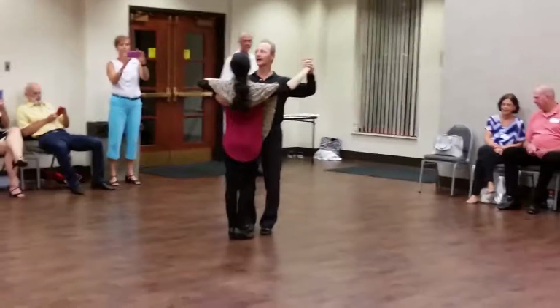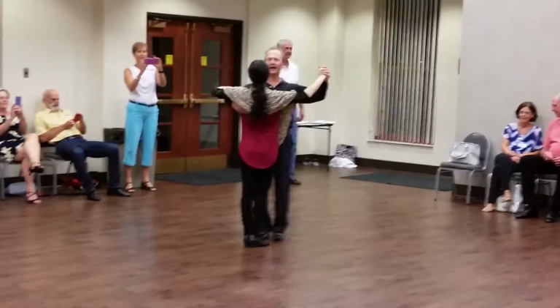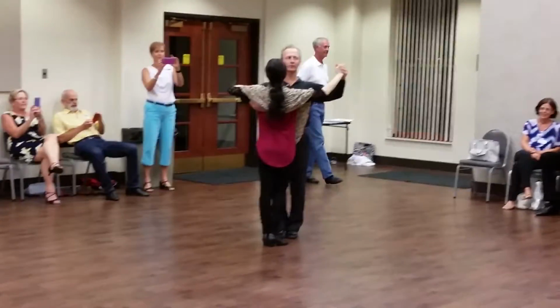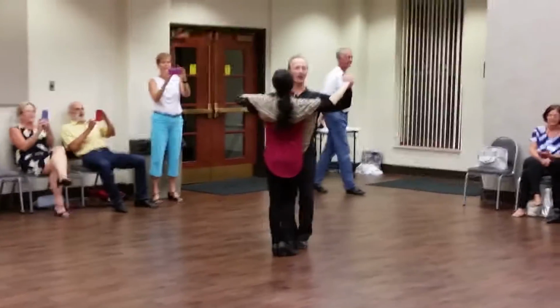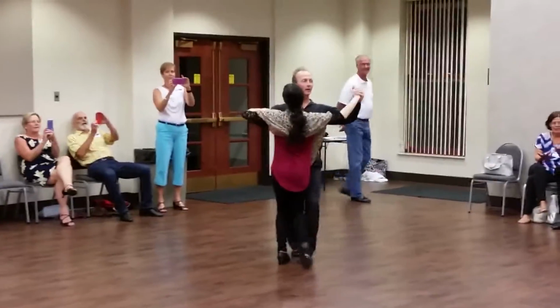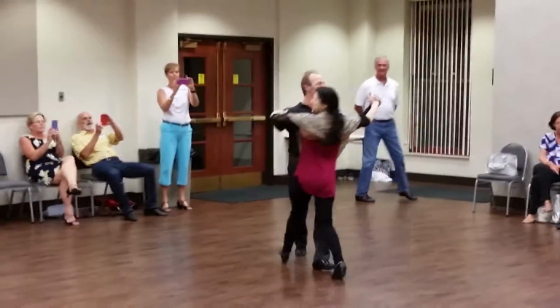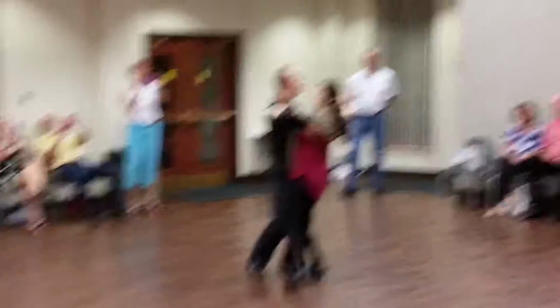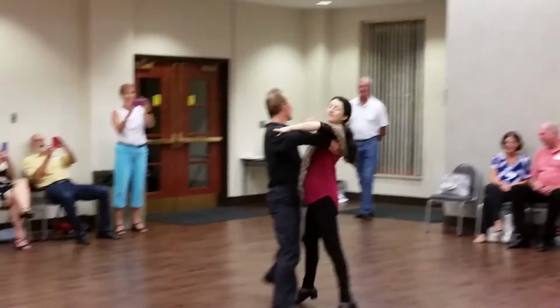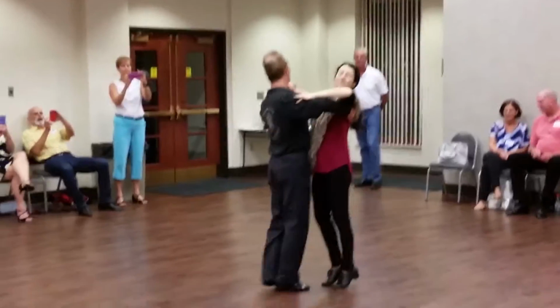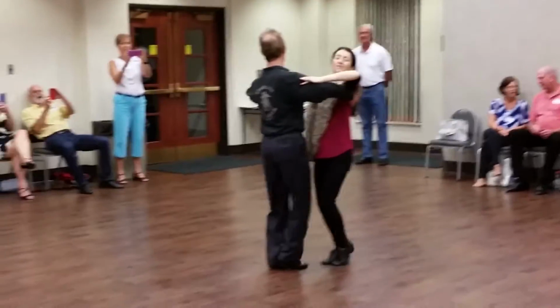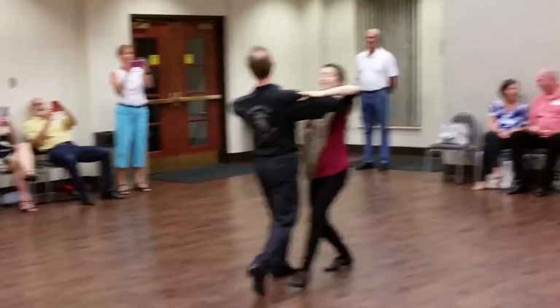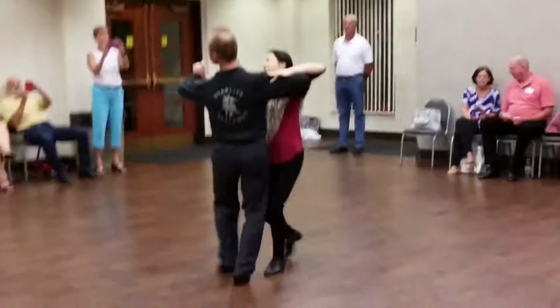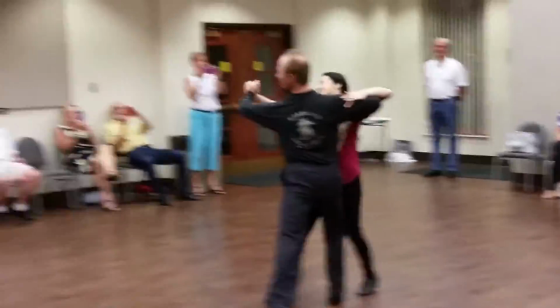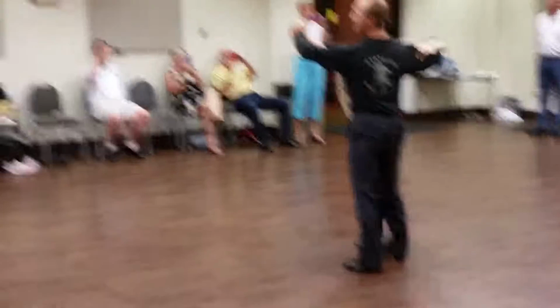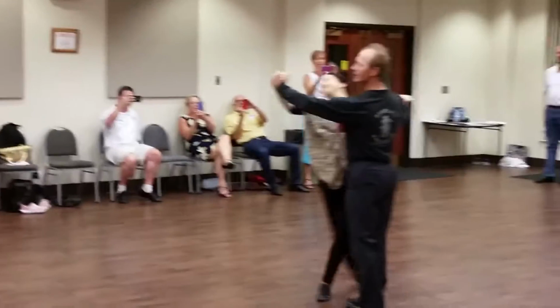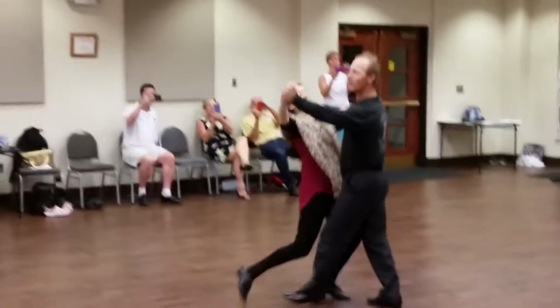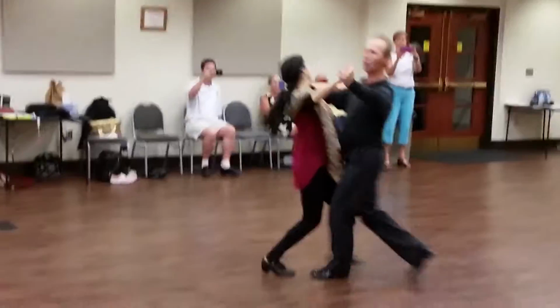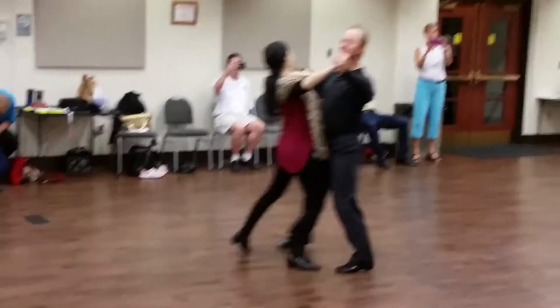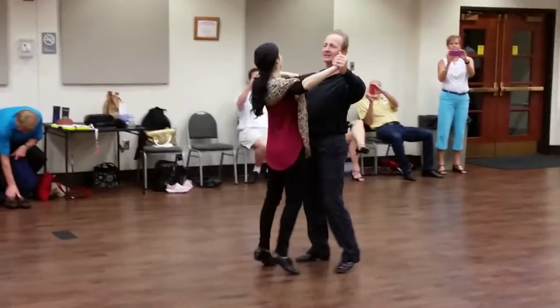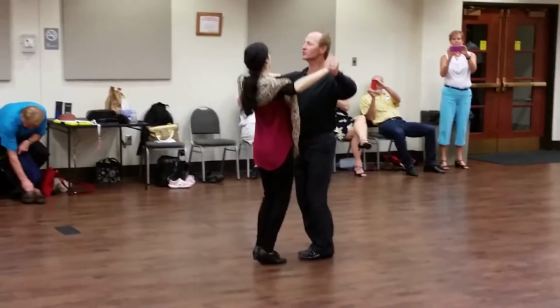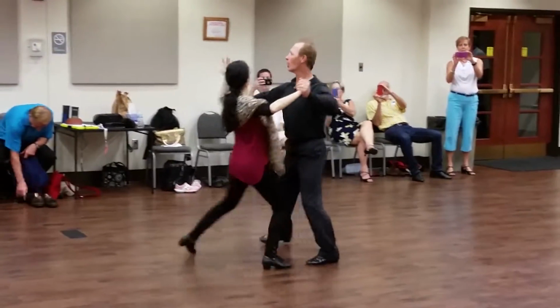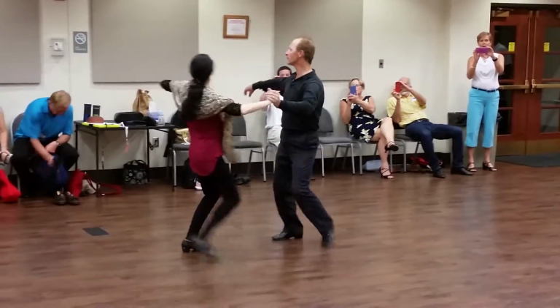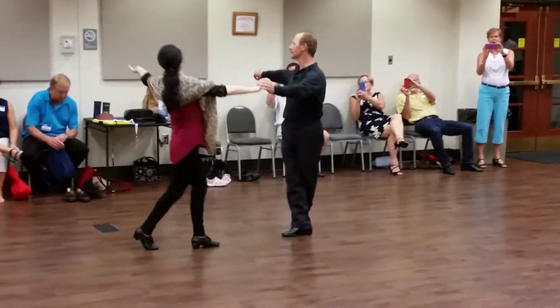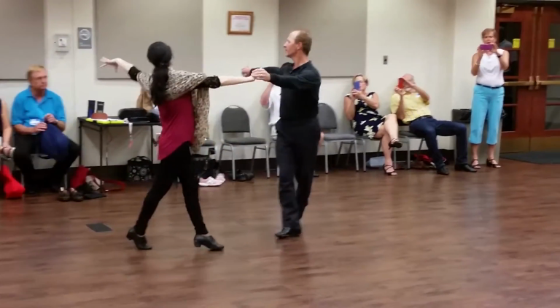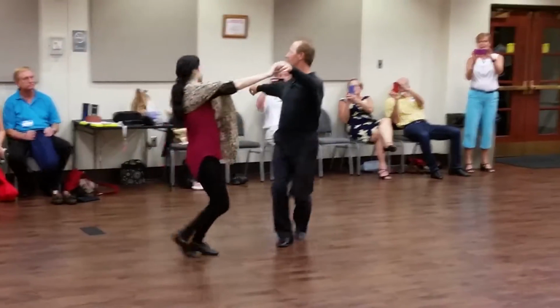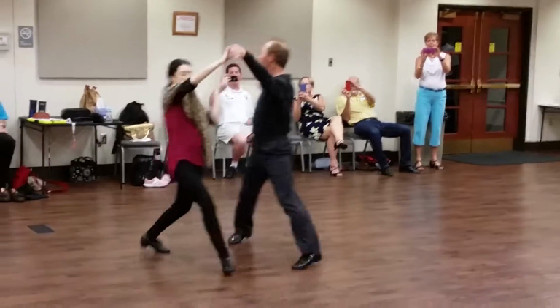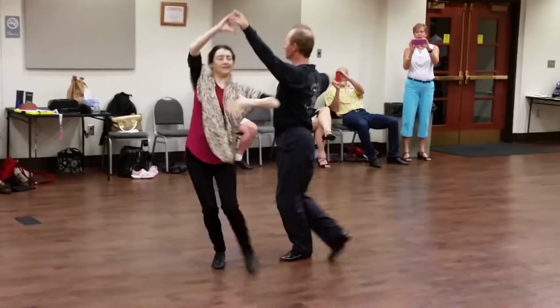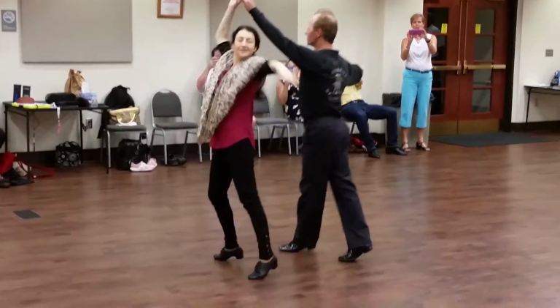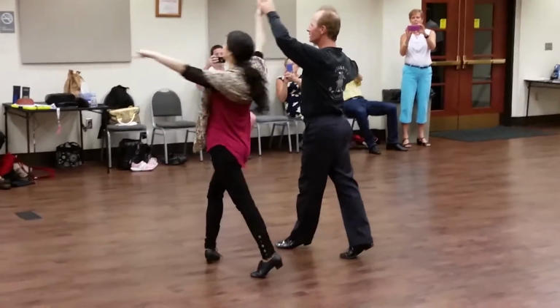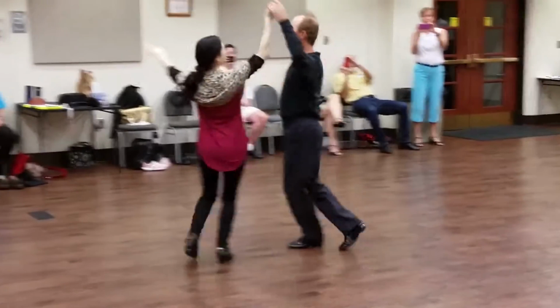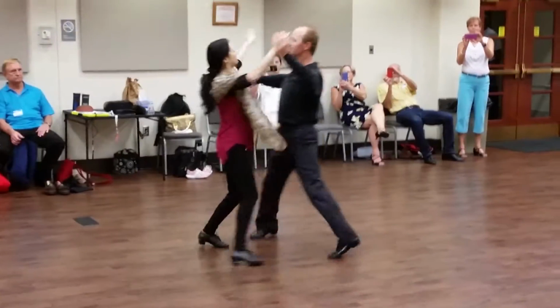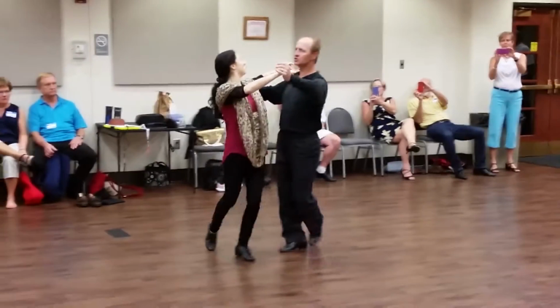We've got a left box turn, cross body lean, forward side together to my open break, and underarm turn to the fifth position.